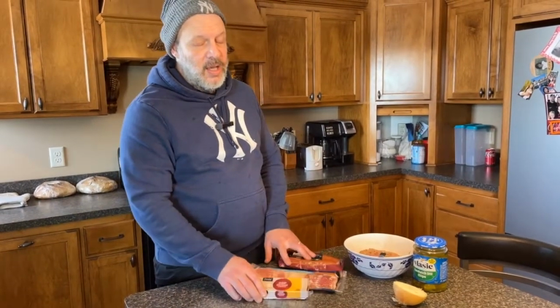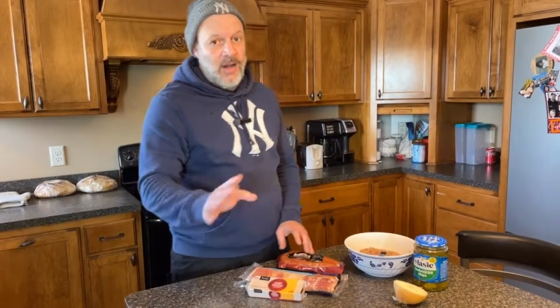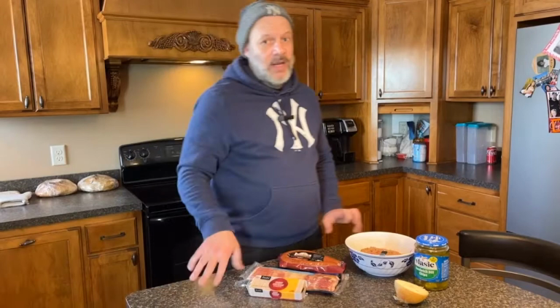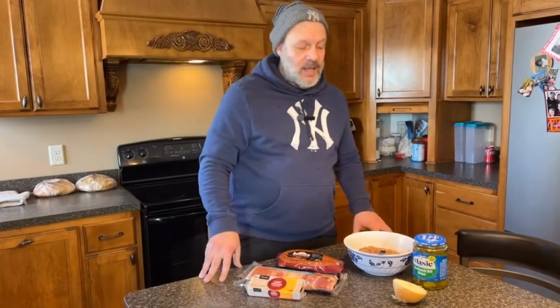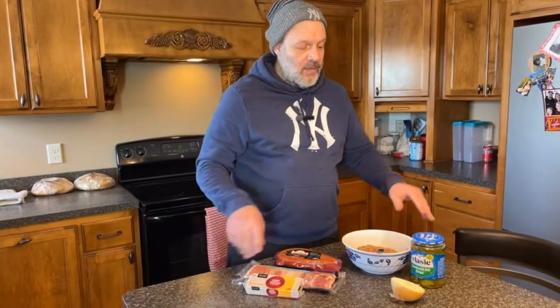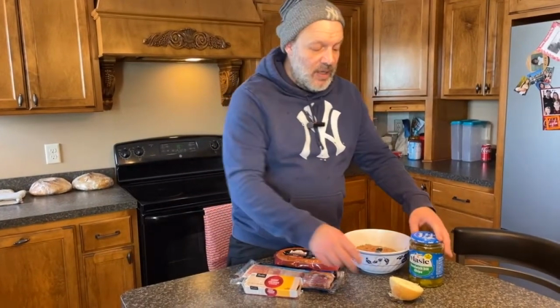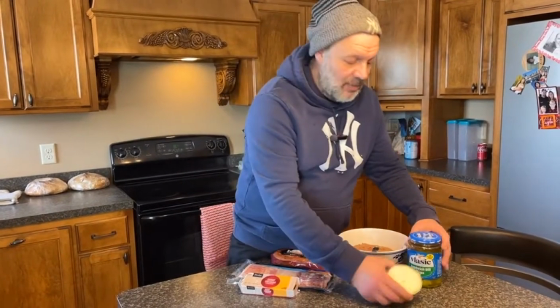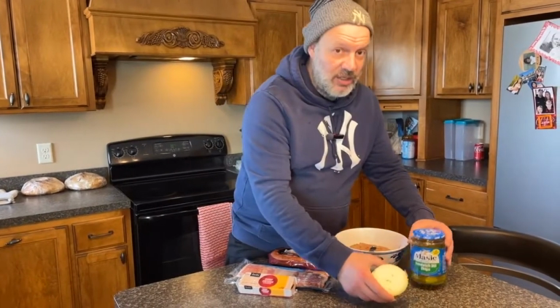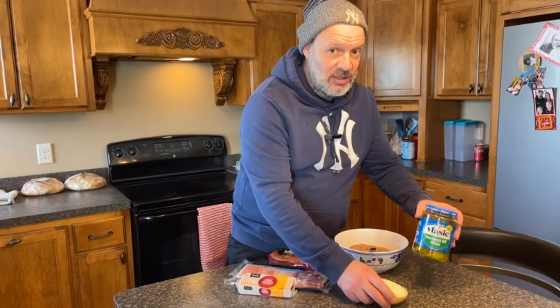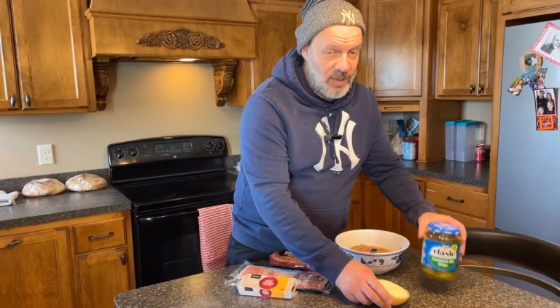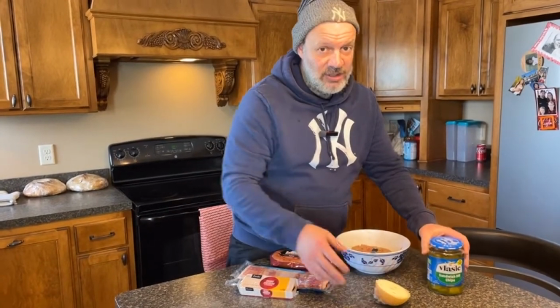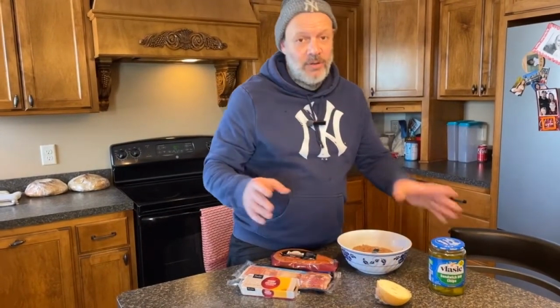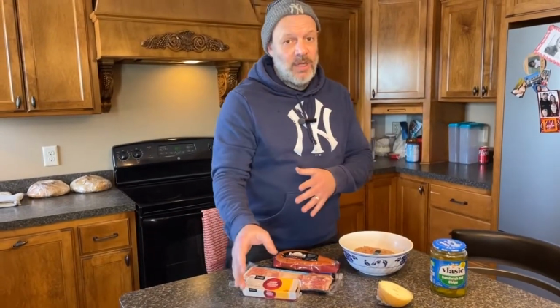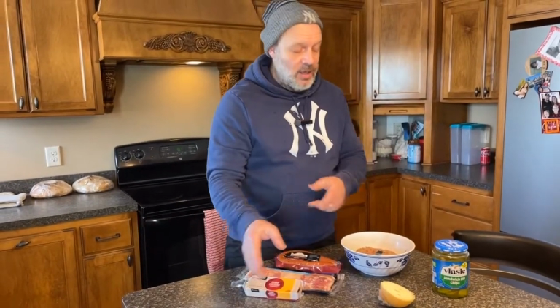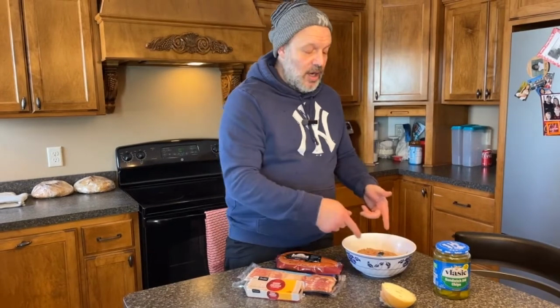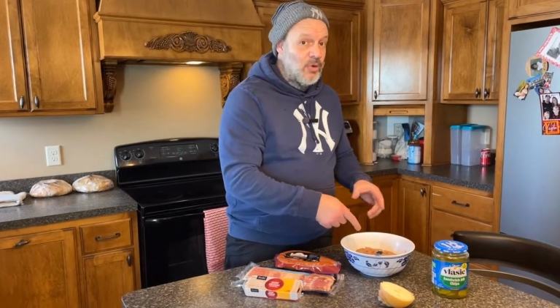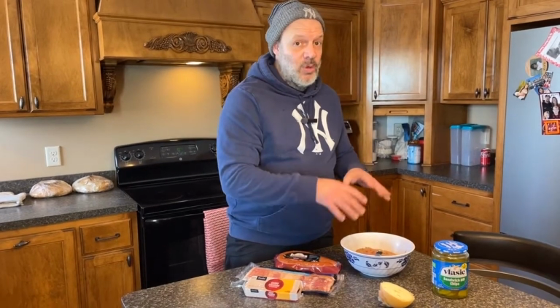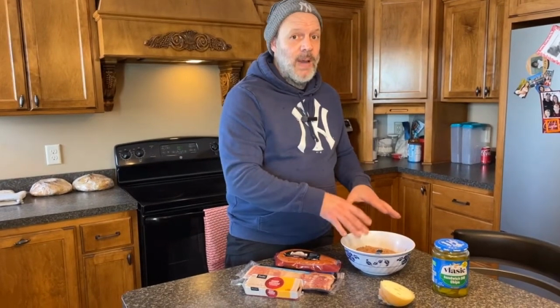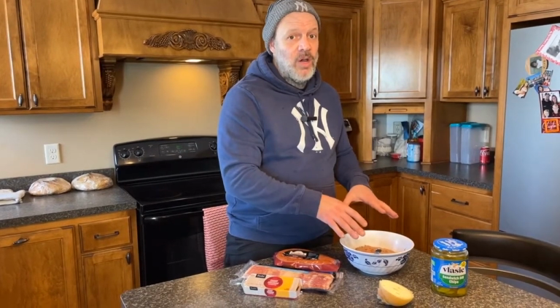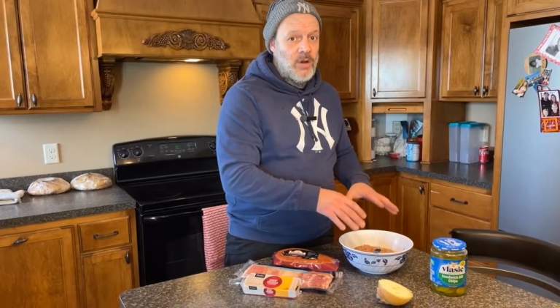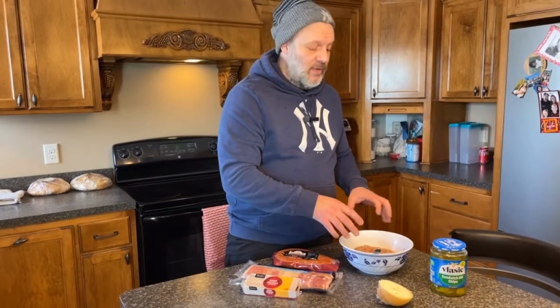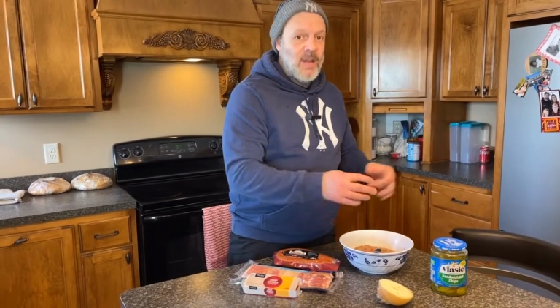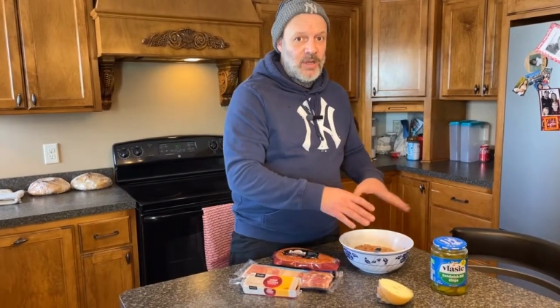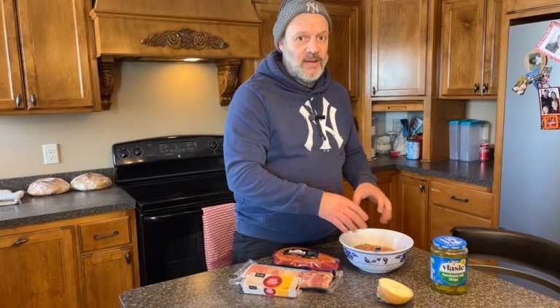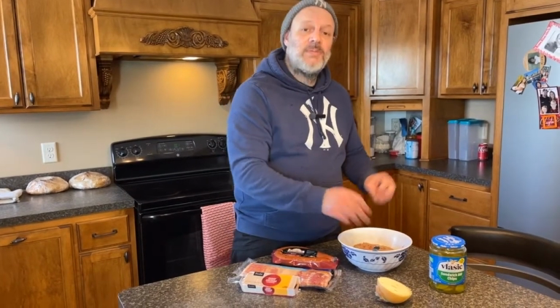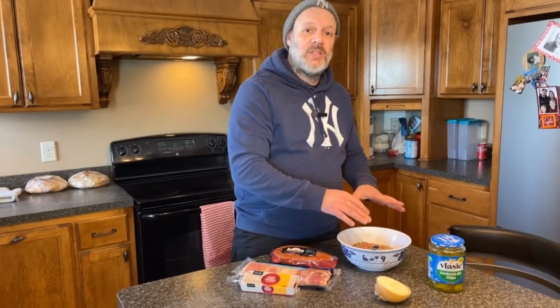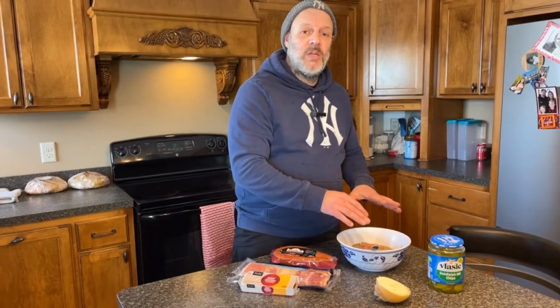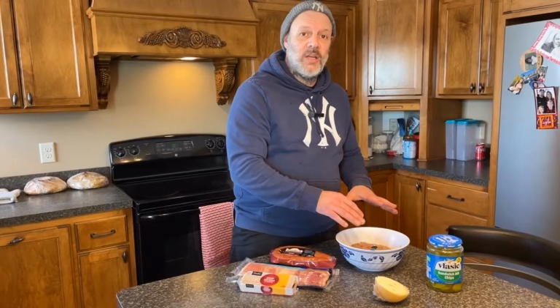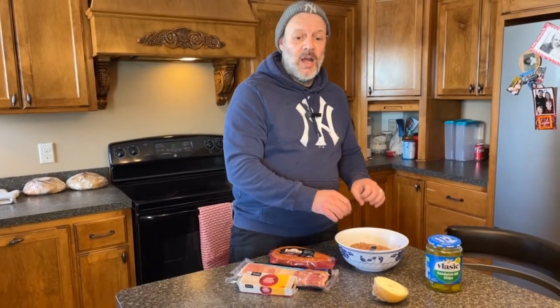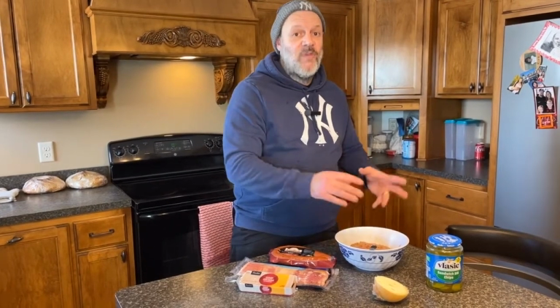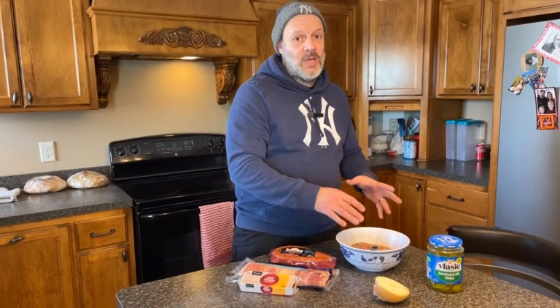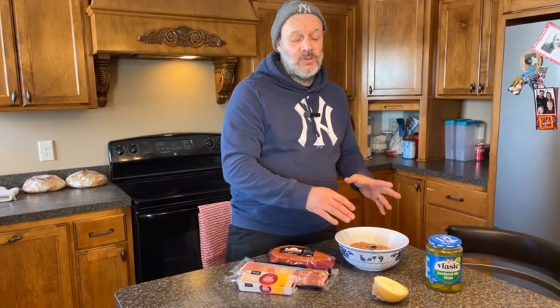I've already gone ahead and chopped up the onions and the pickles, threw them in the blender, and then mixed them in with one pound of ground beef. That's my mixture that we'll be using to fill the pig shots with.